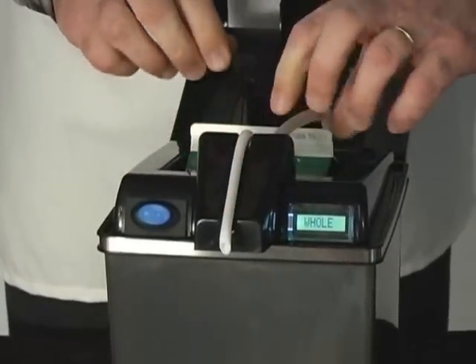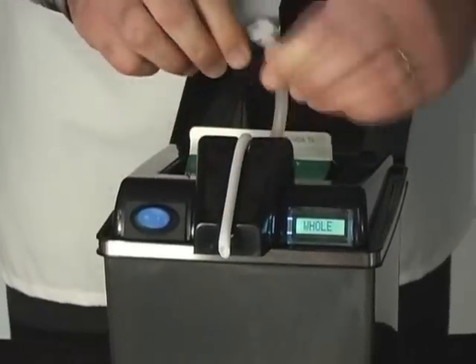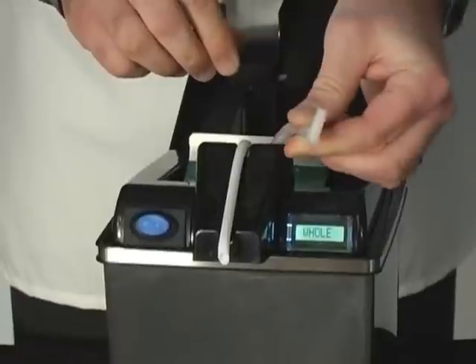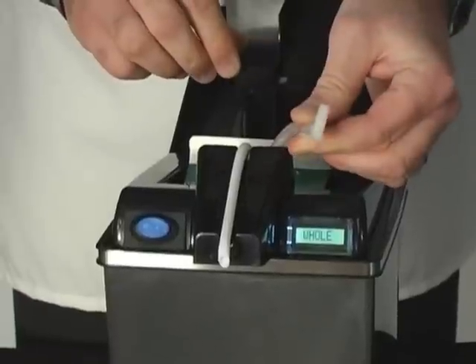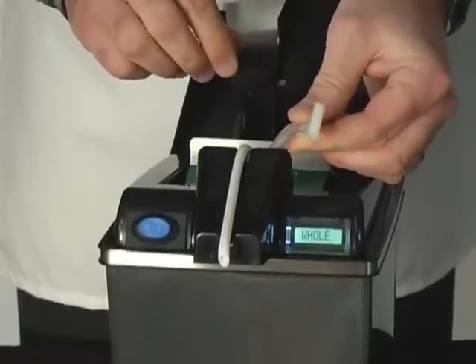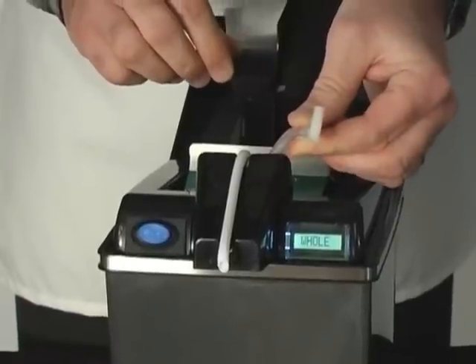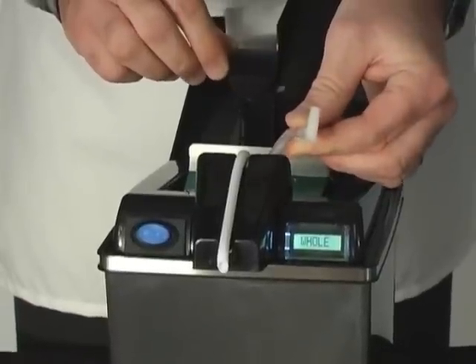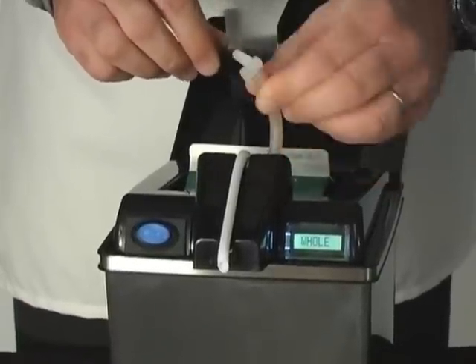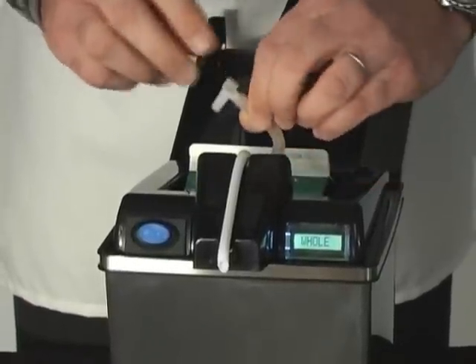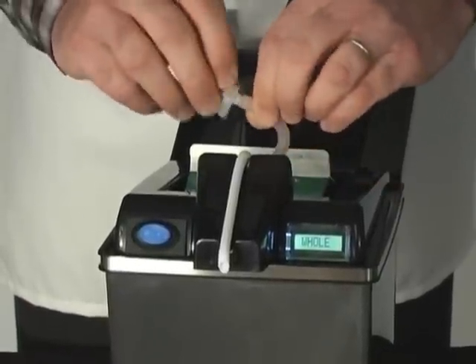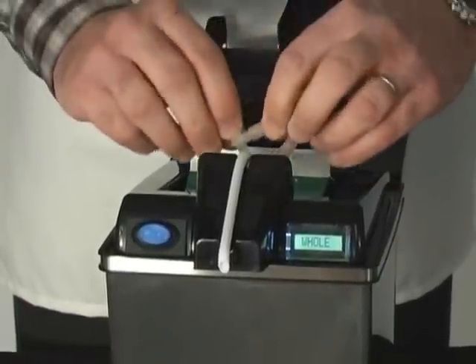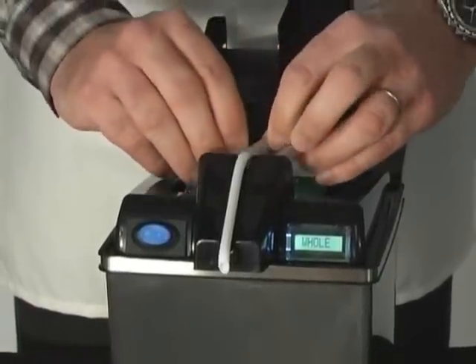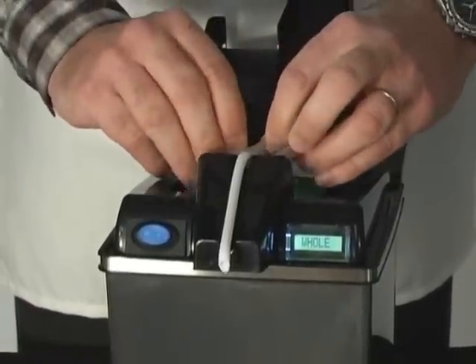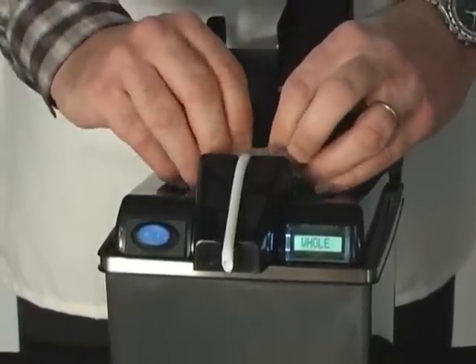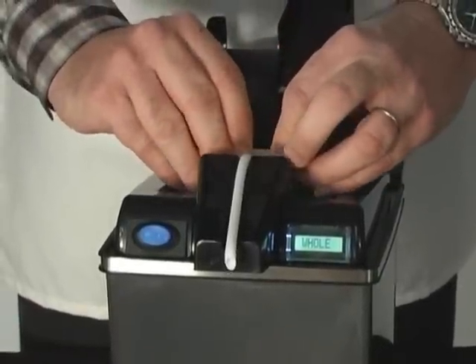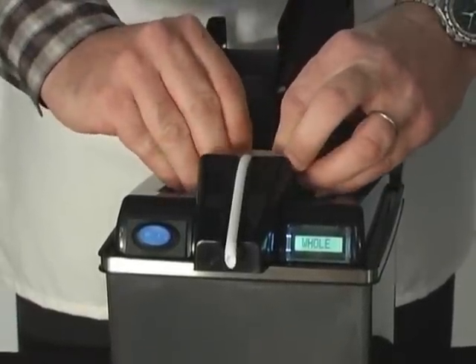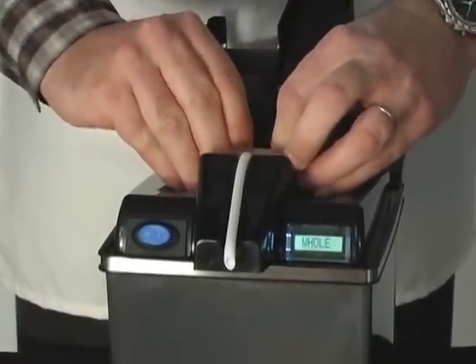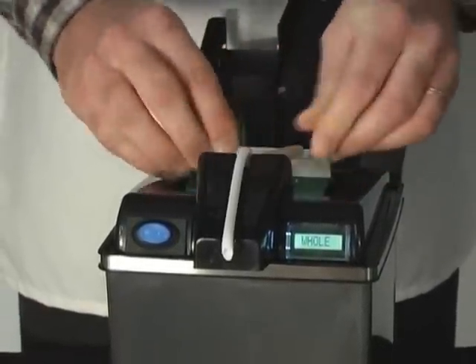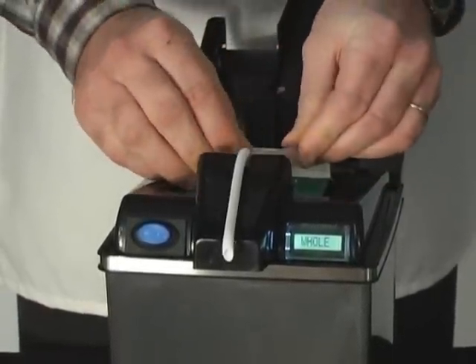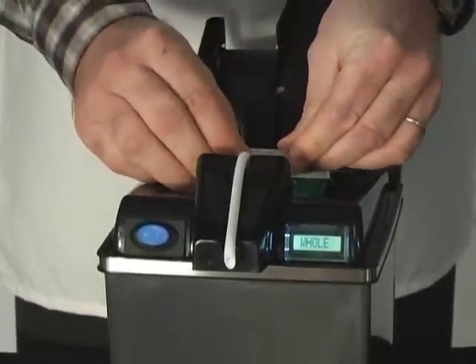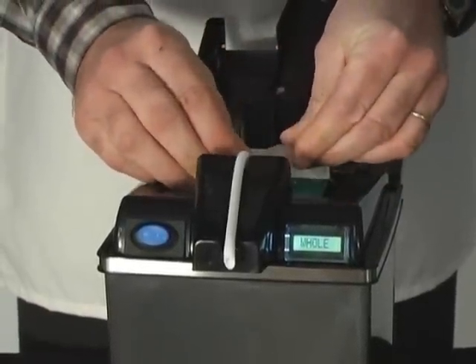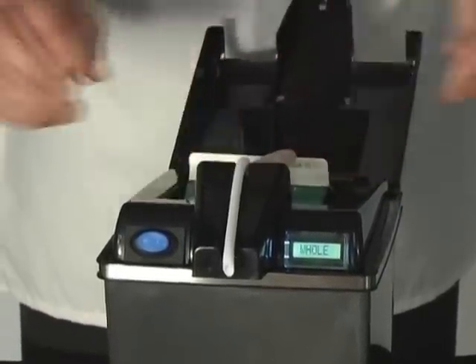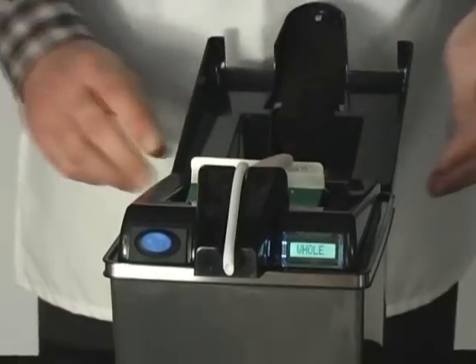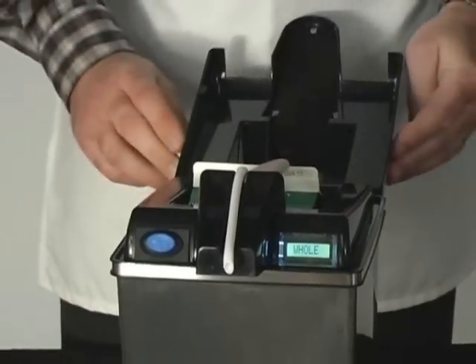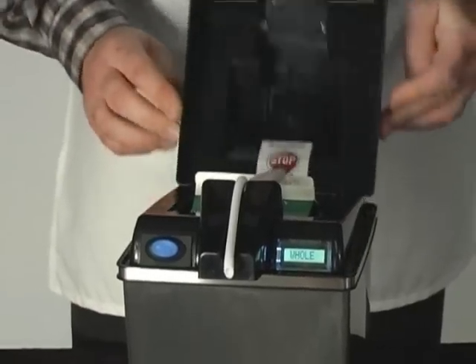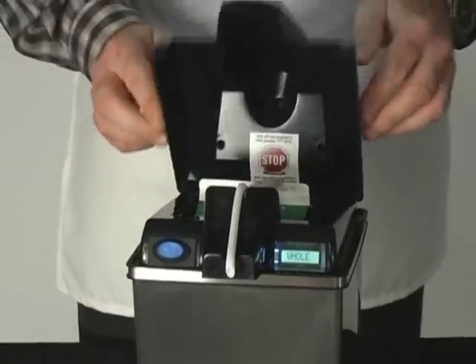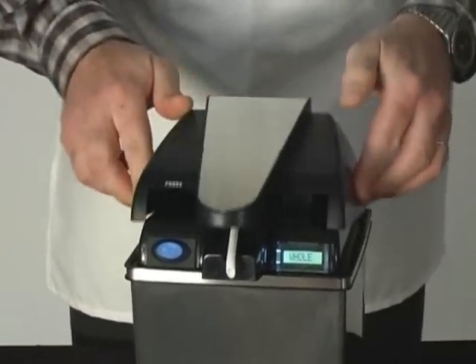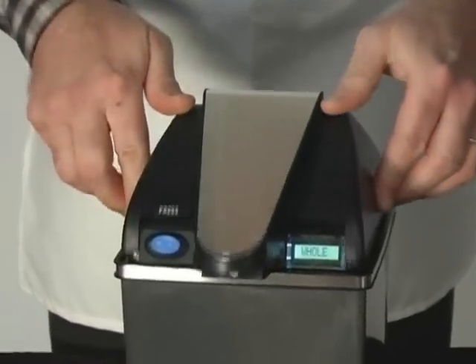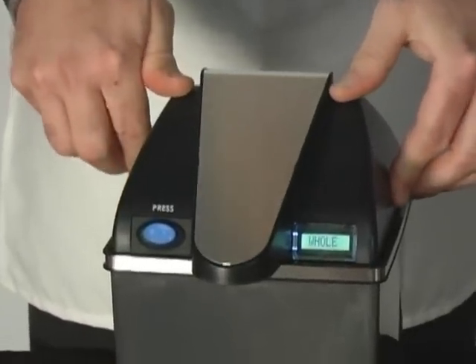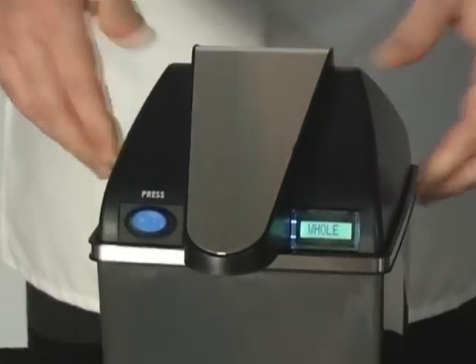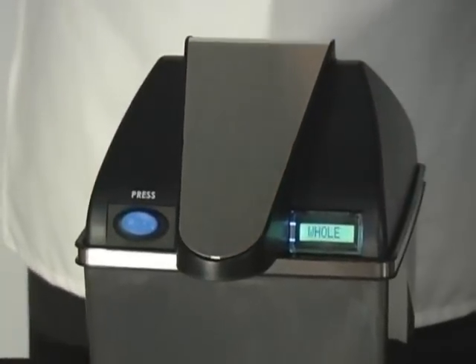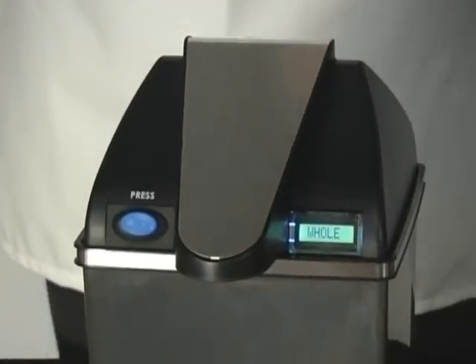You have this little air hose, and this hose connects here to the opening of the plug. You close the lid and you're in business.